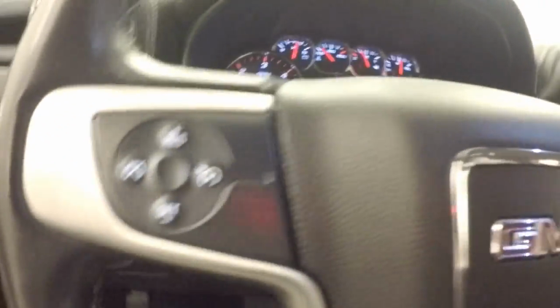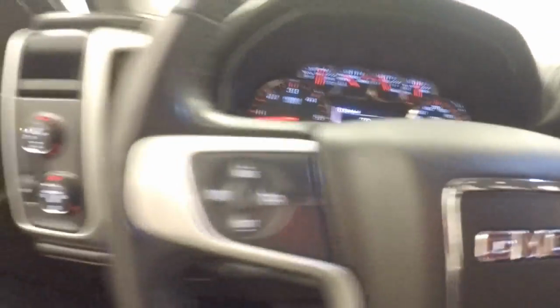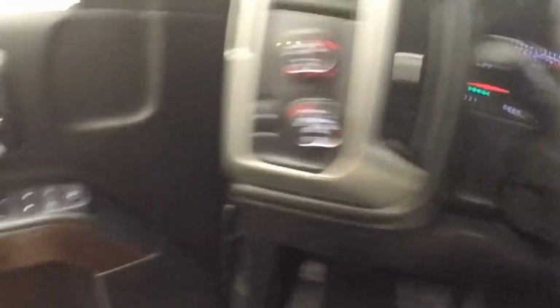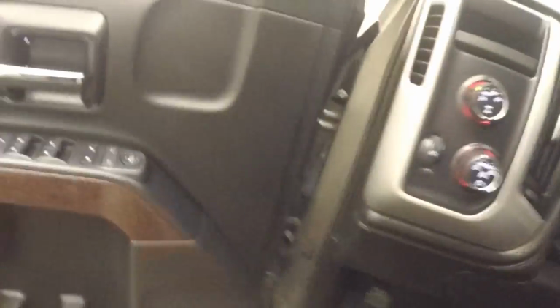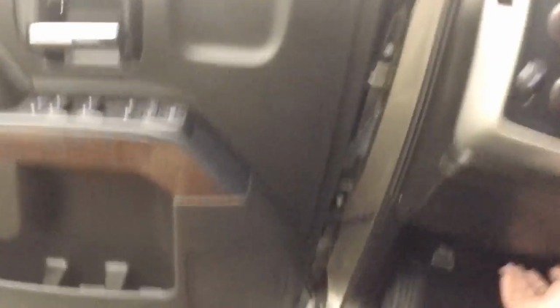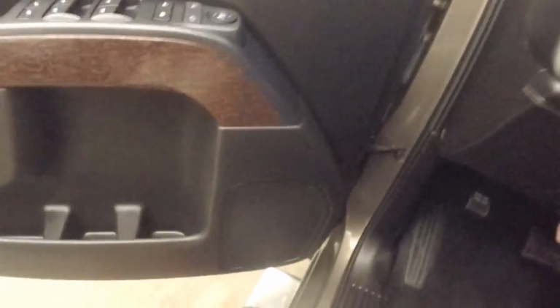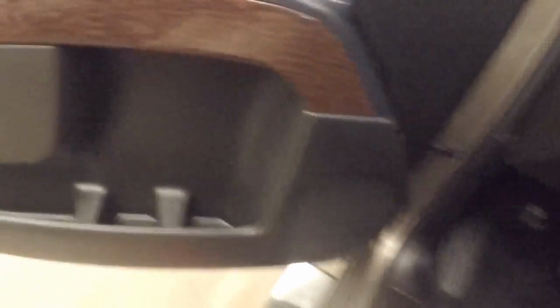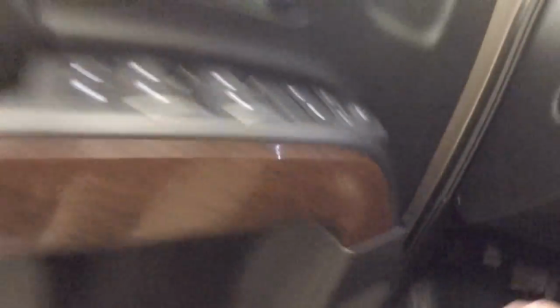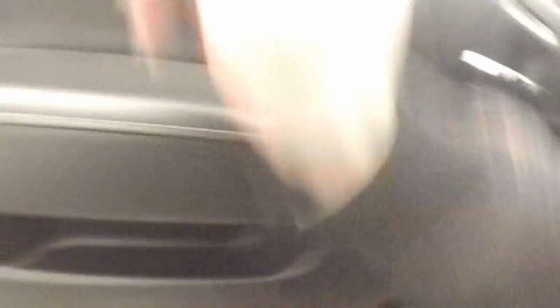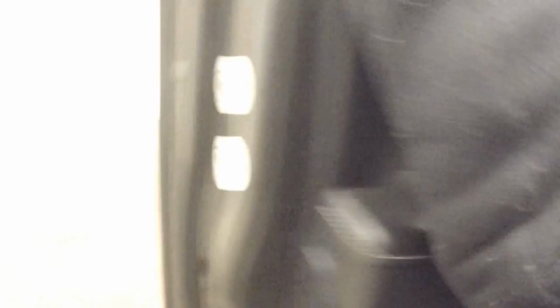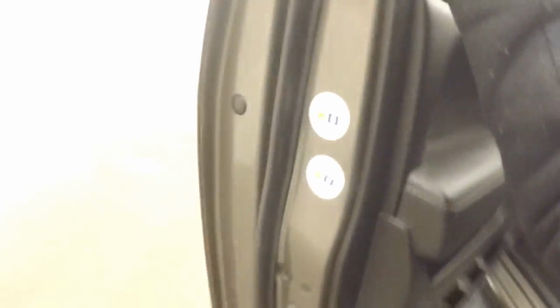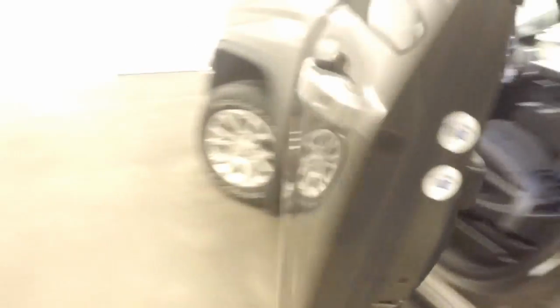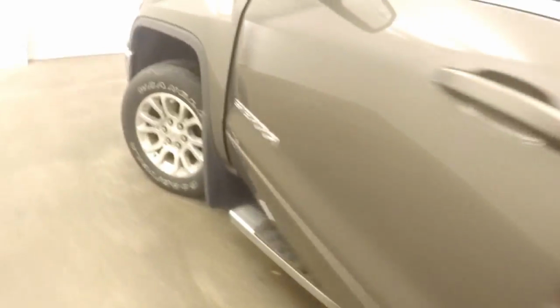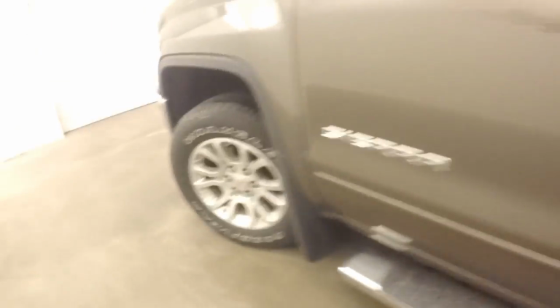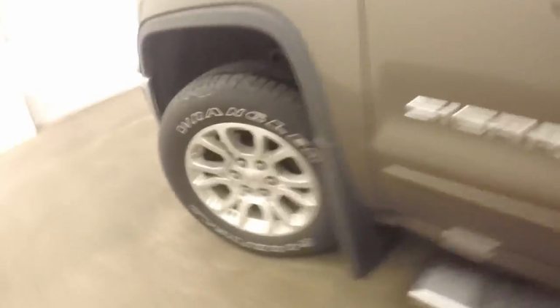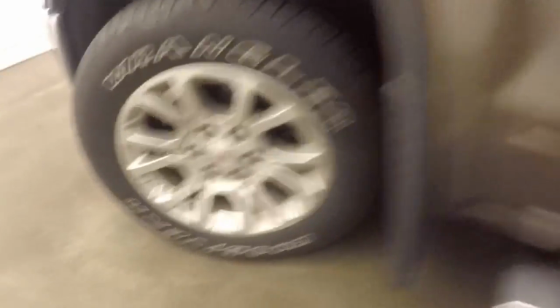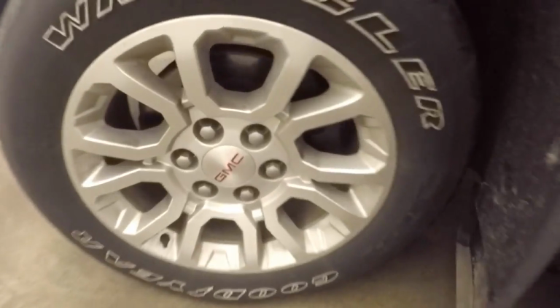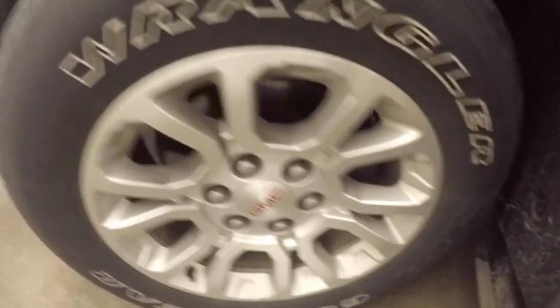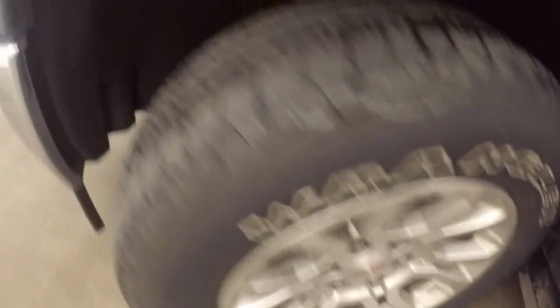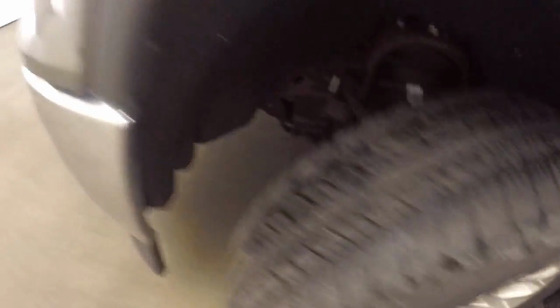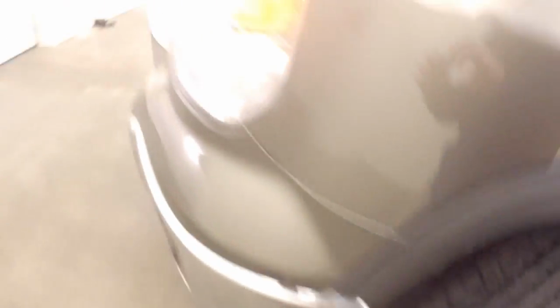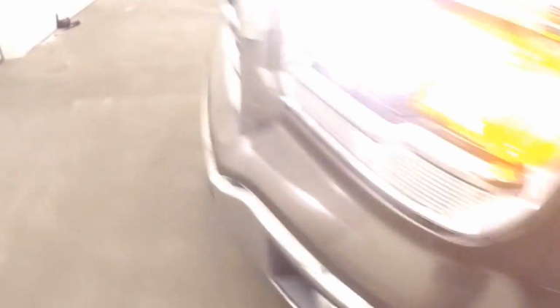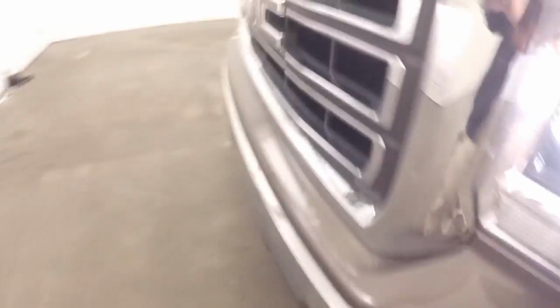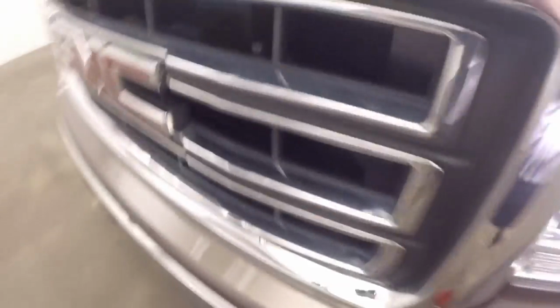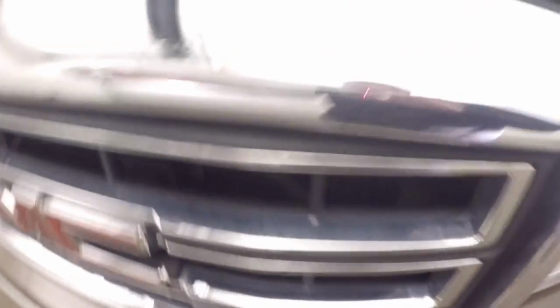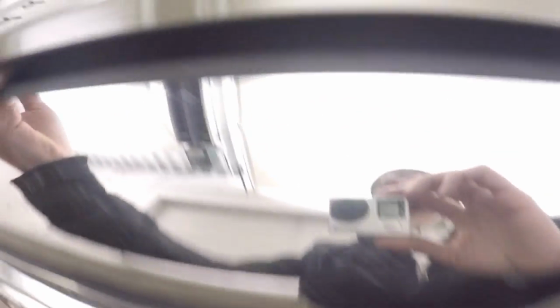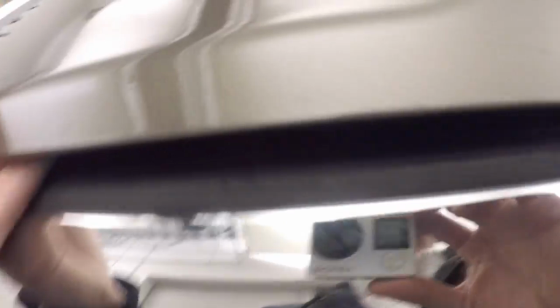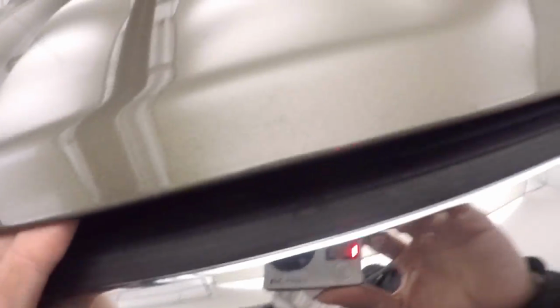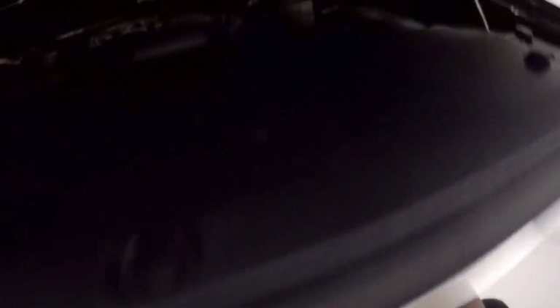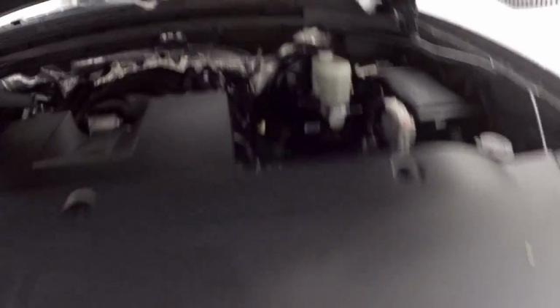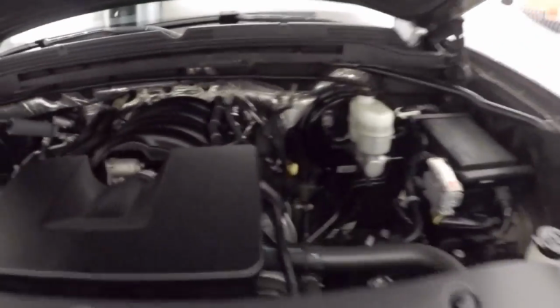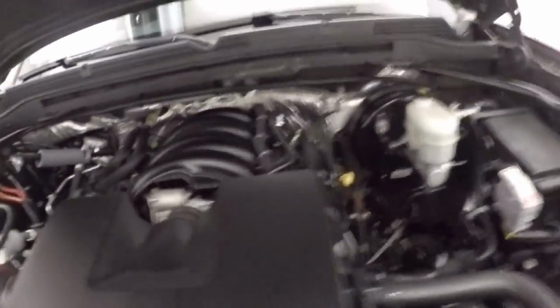This truck is OnStar capable. Let's go look underneath the hood. Again the nice alloy wheels — they do need some tires.